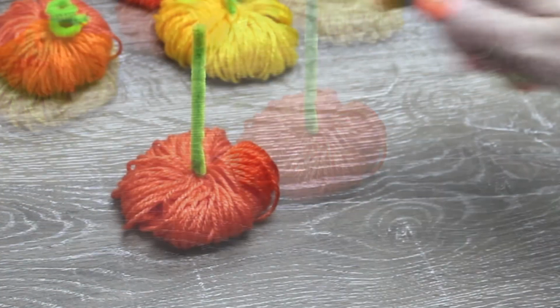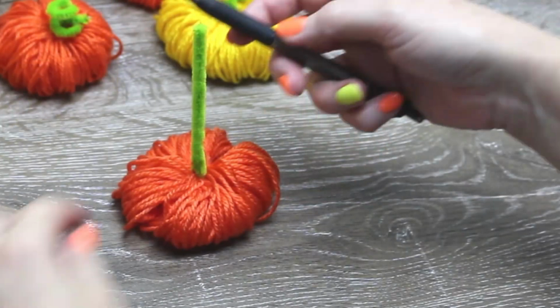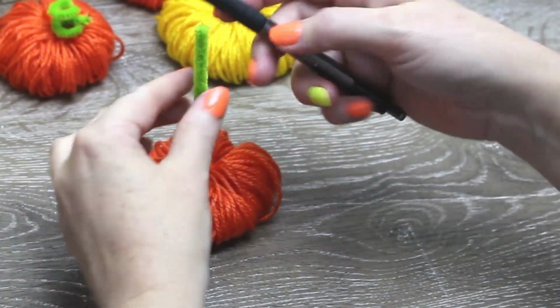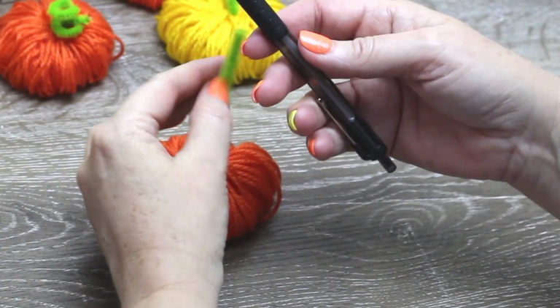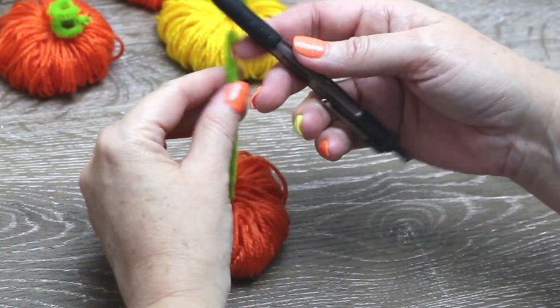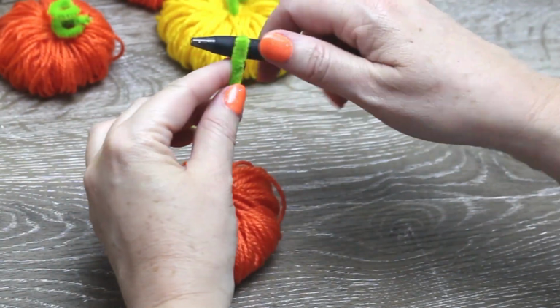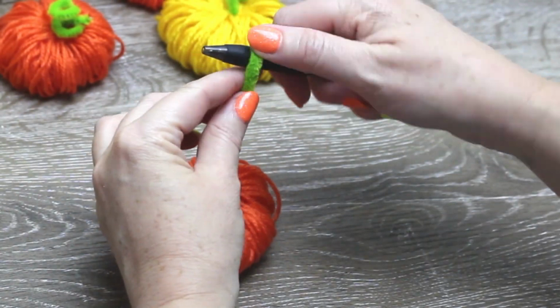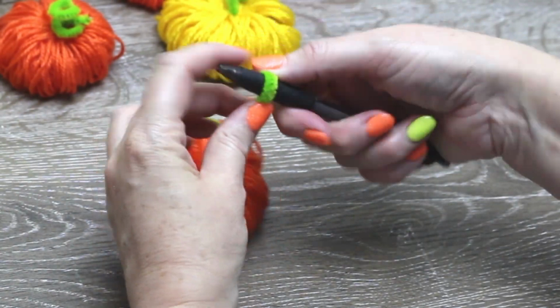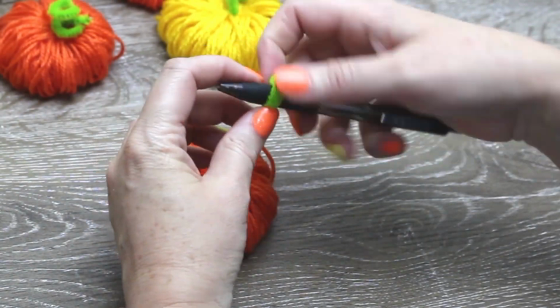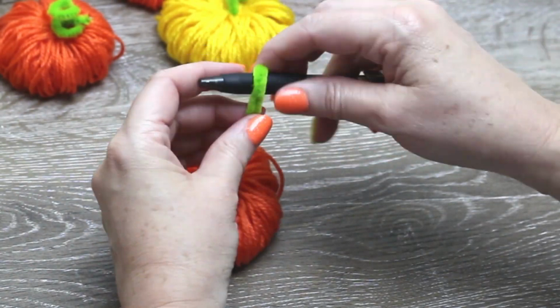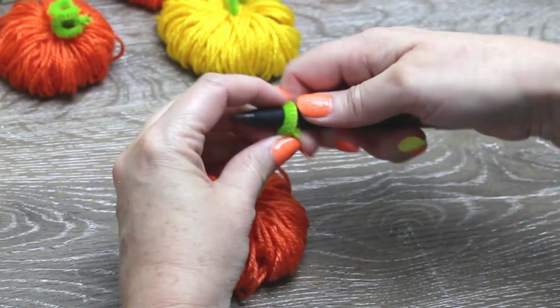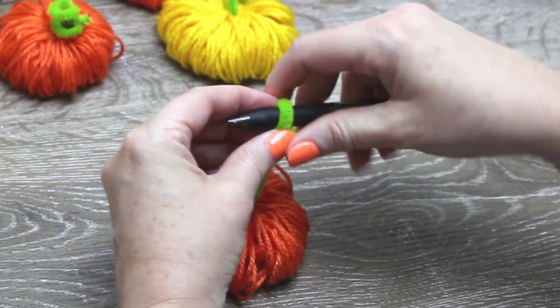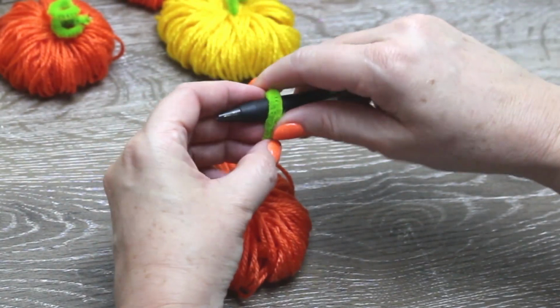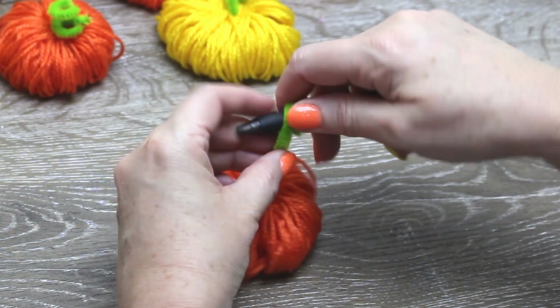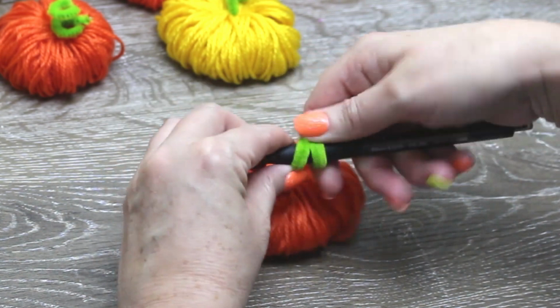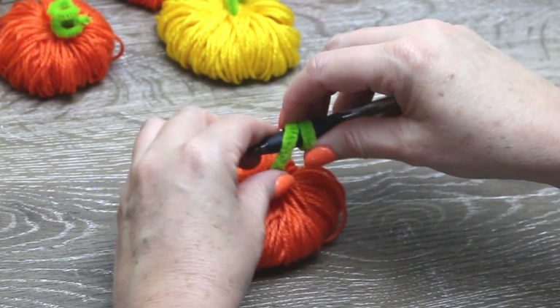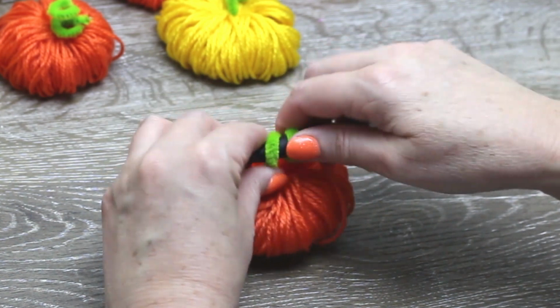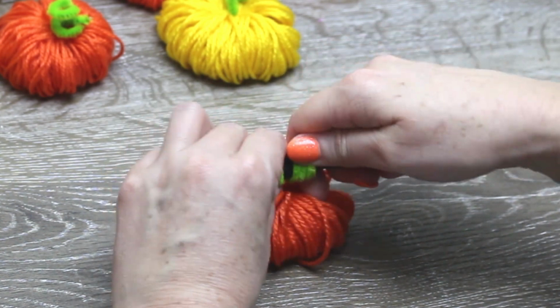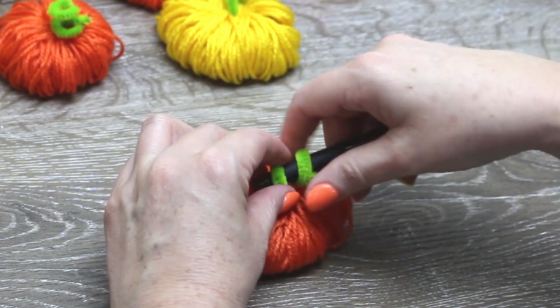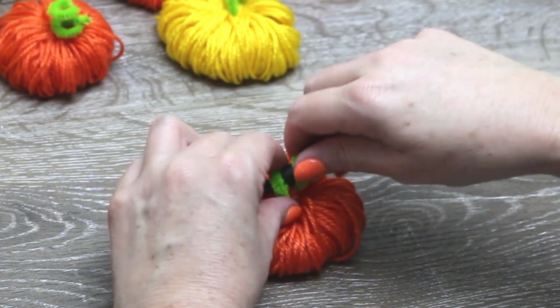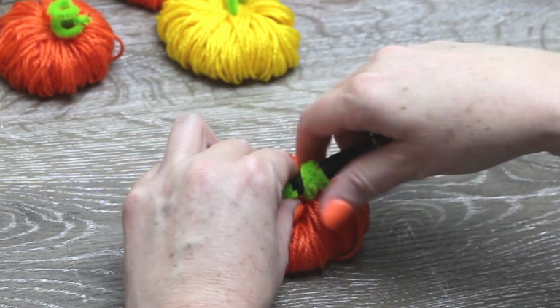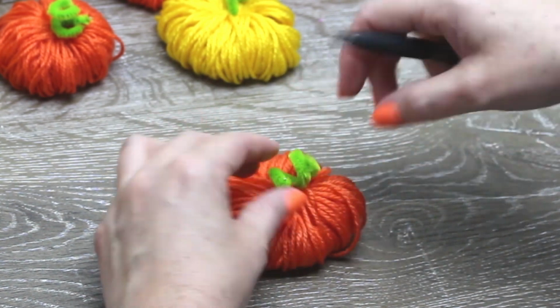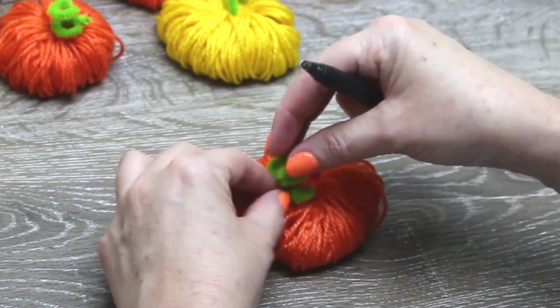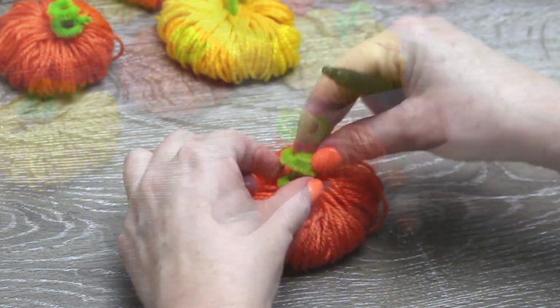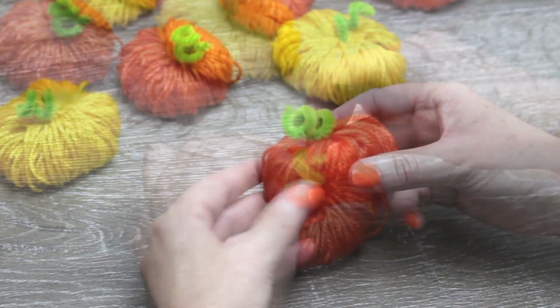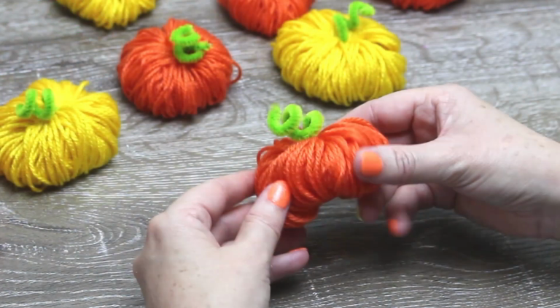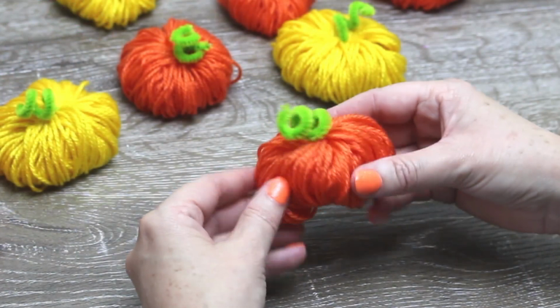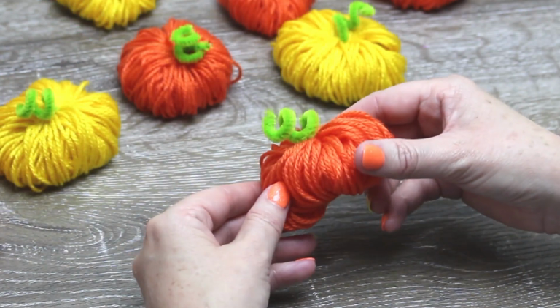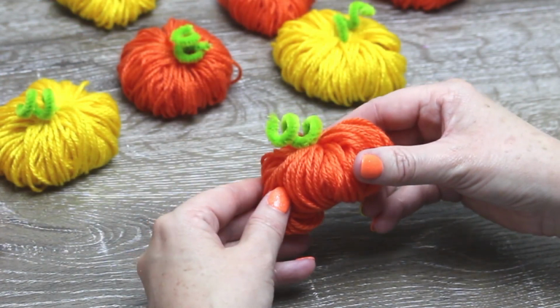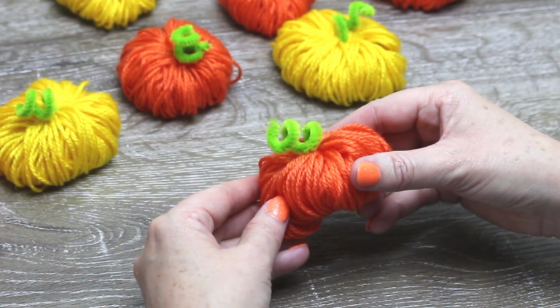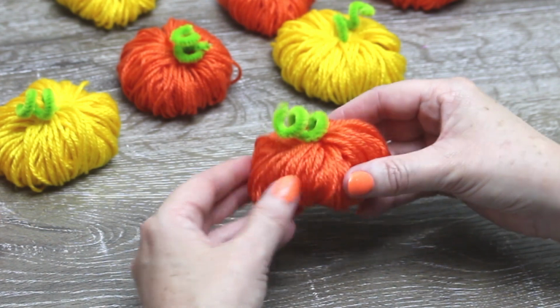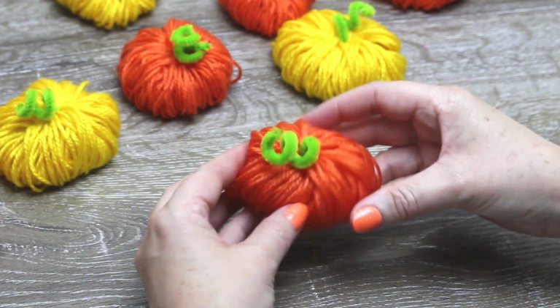Wrap the other end around a pencil or pen. And there you have it, your very own yarn pumpkin!